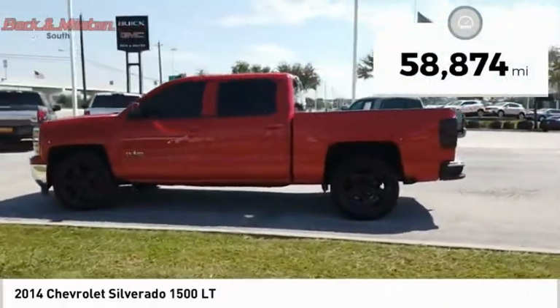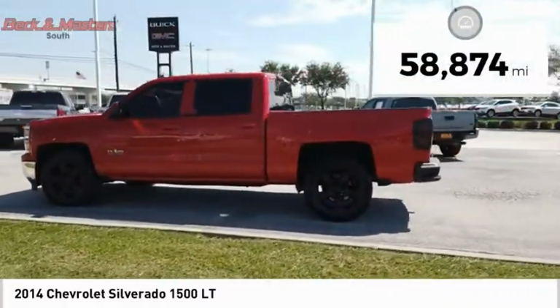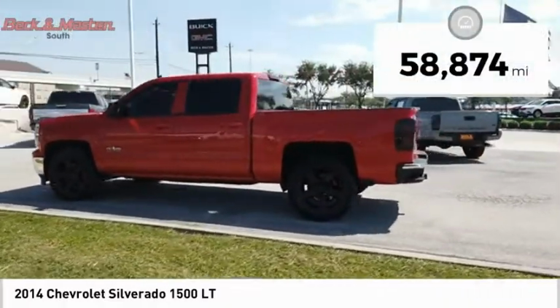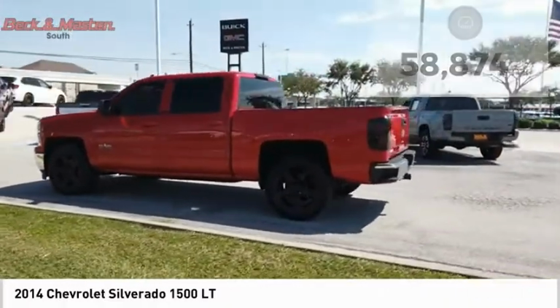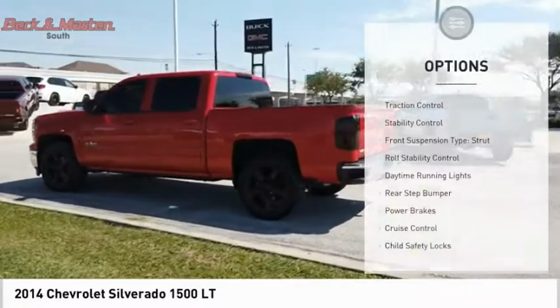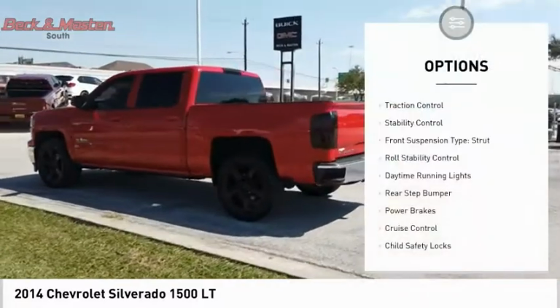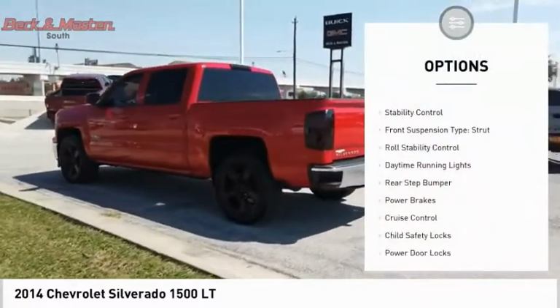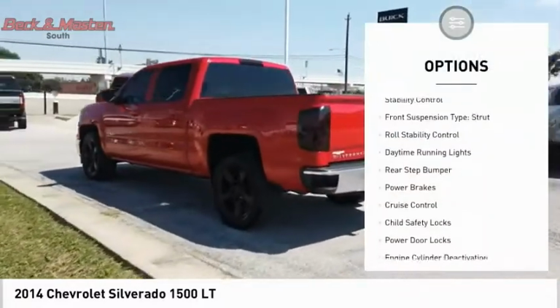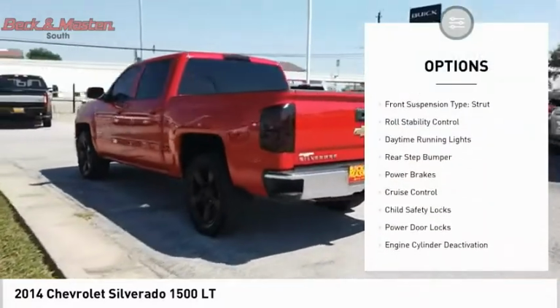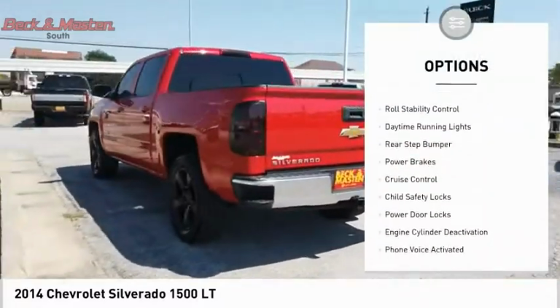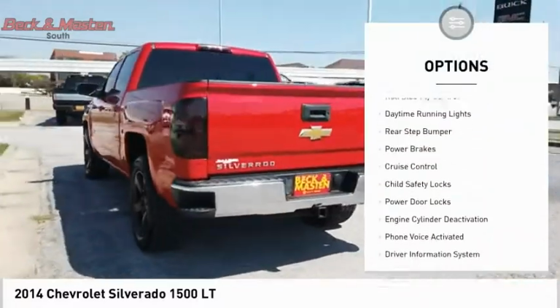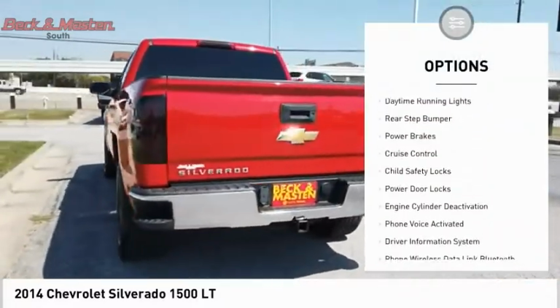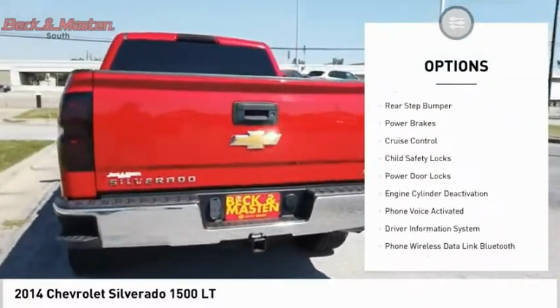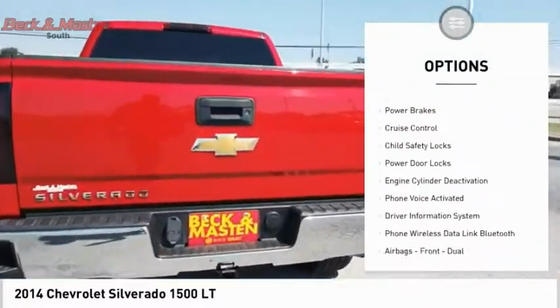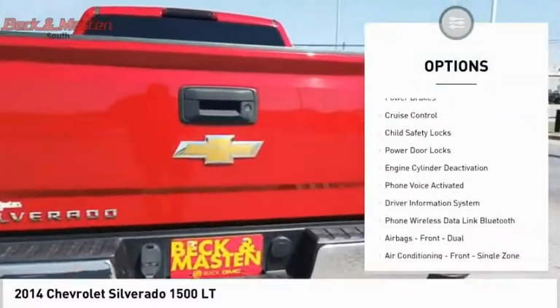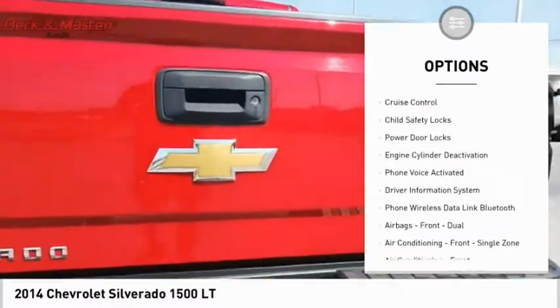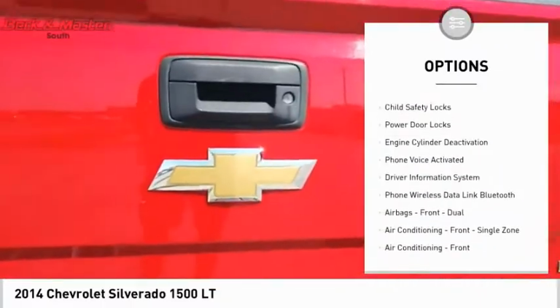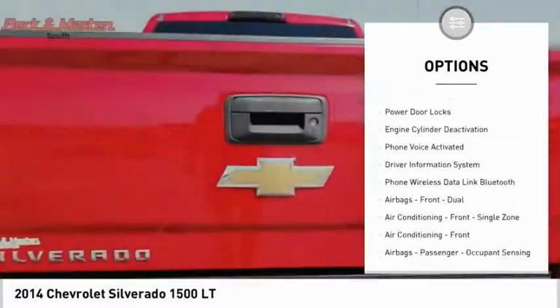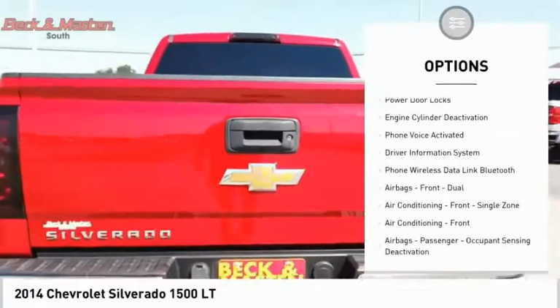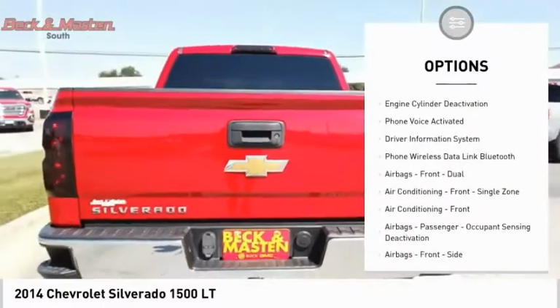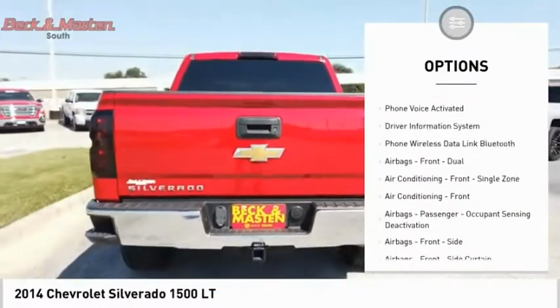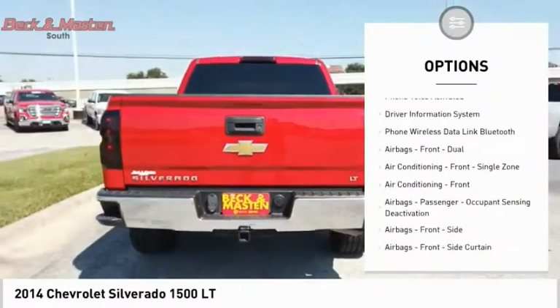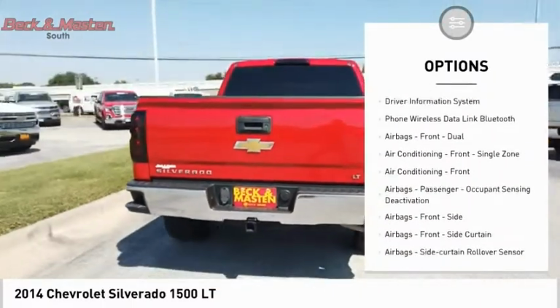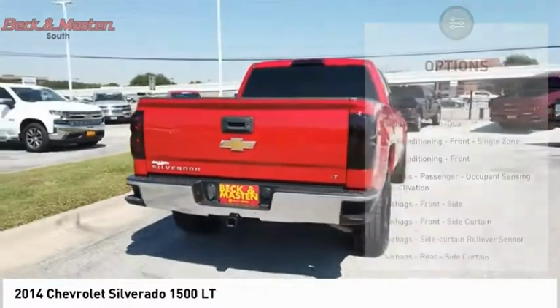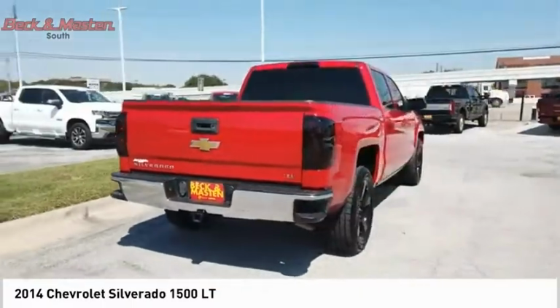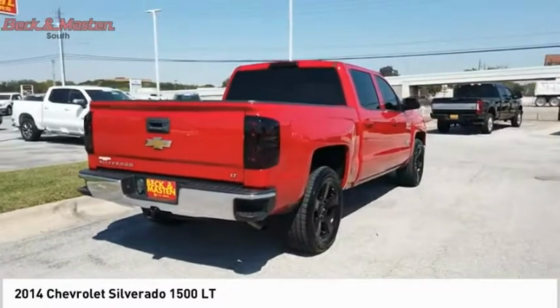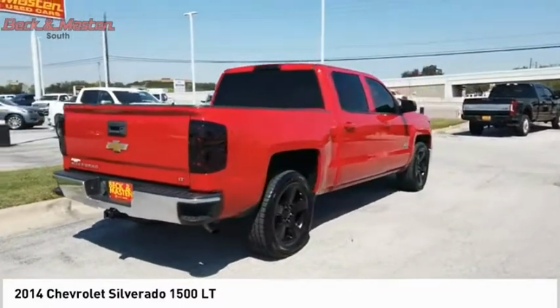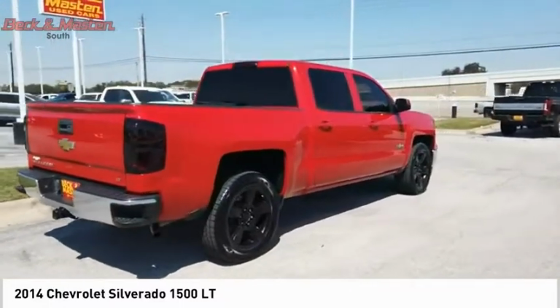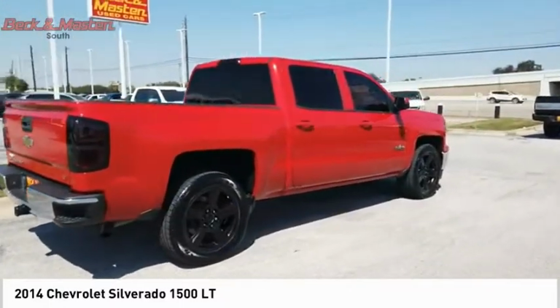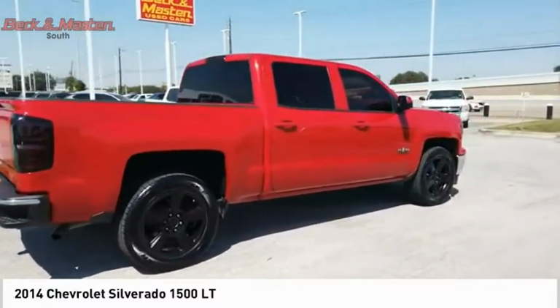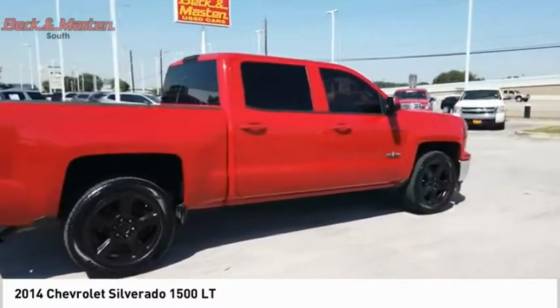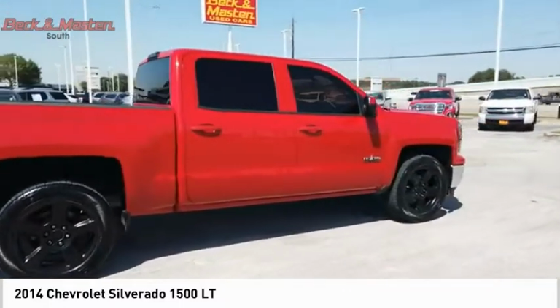Here are some of this vehicle's great options: traction control, stability control, front suspension type strut, roll stability control, daytime running lights, rear step bumper, power brakes, cruise control, child safety locks, power door locks.